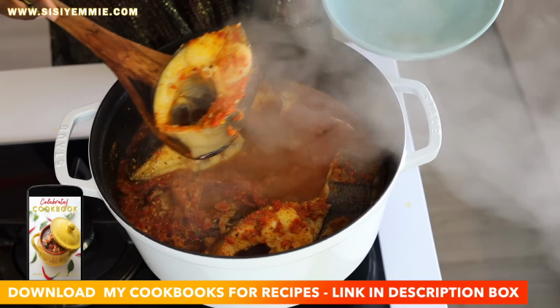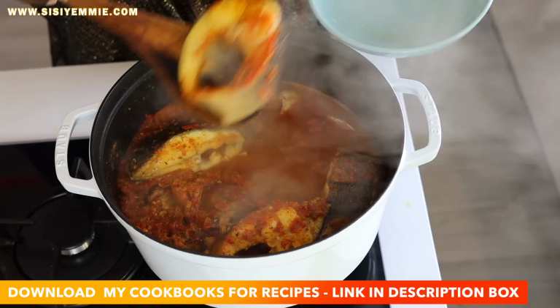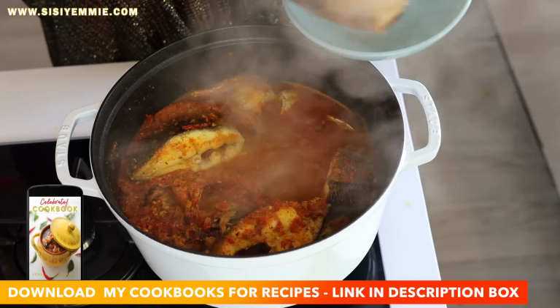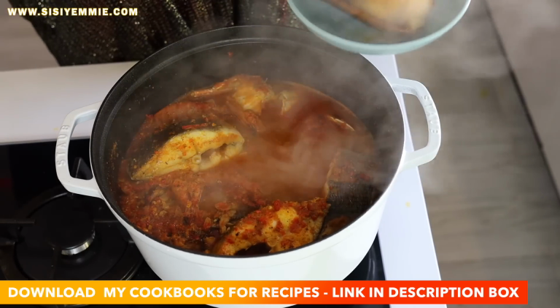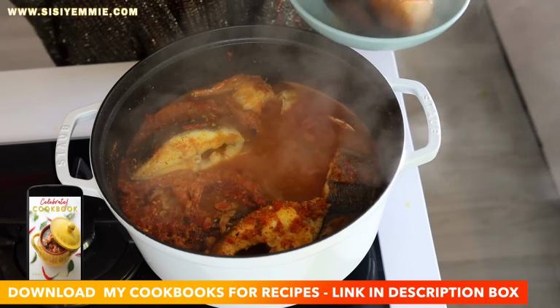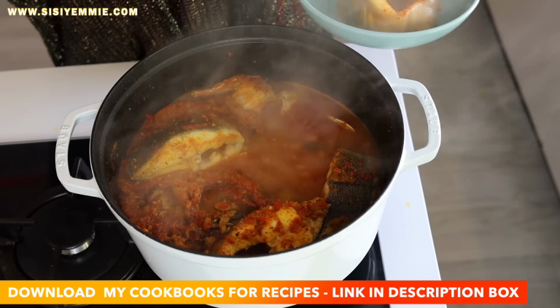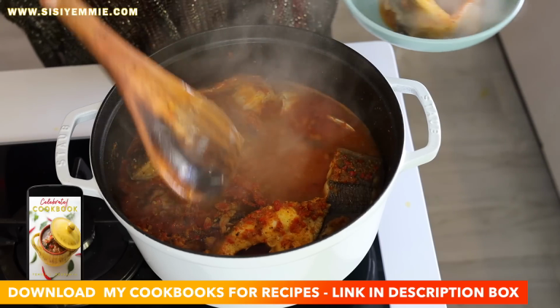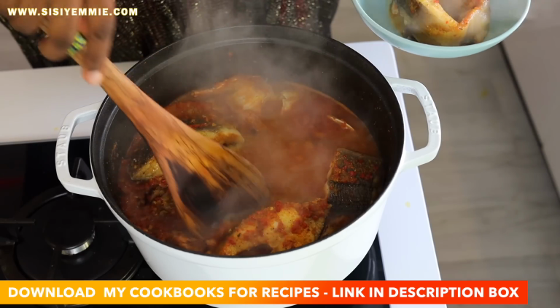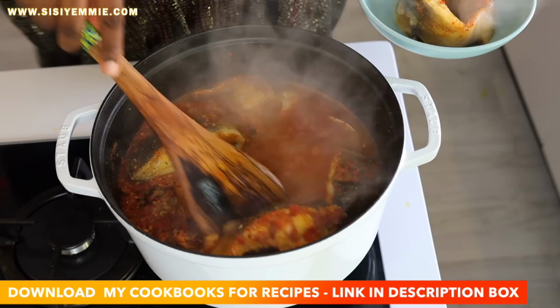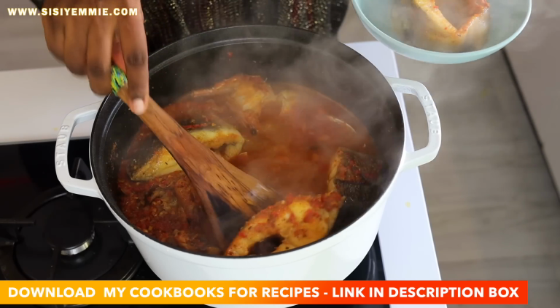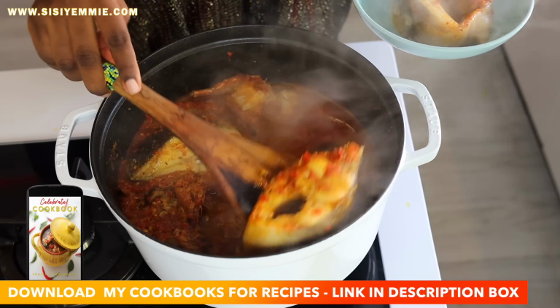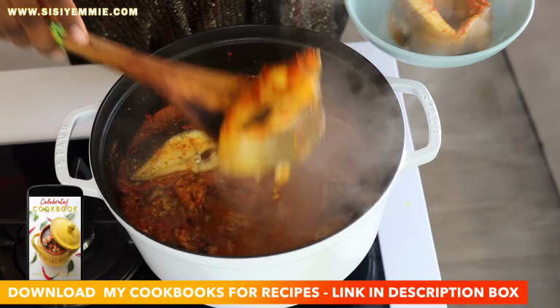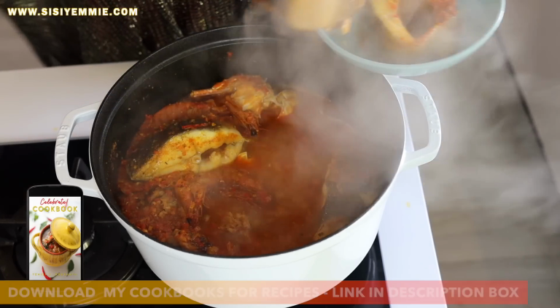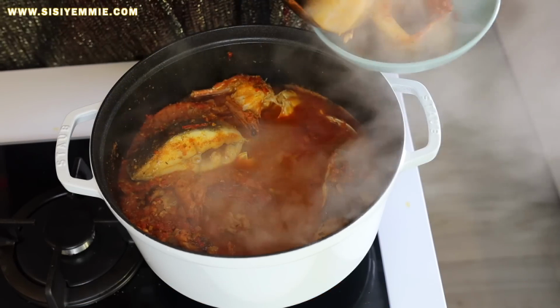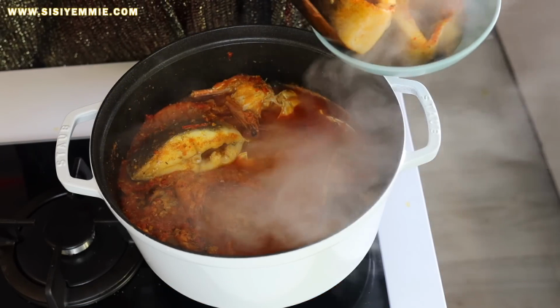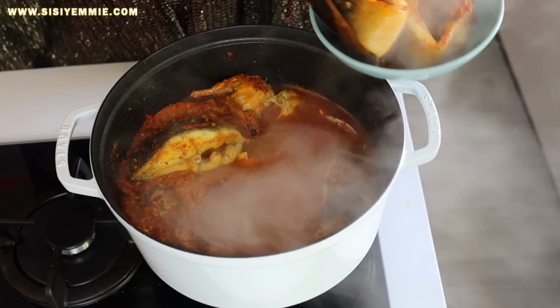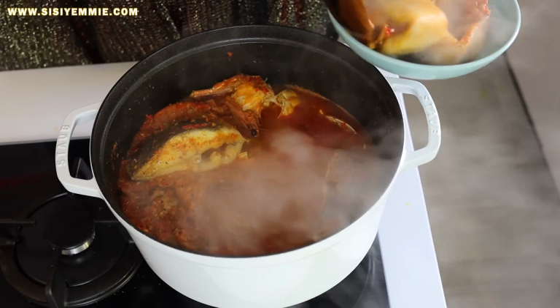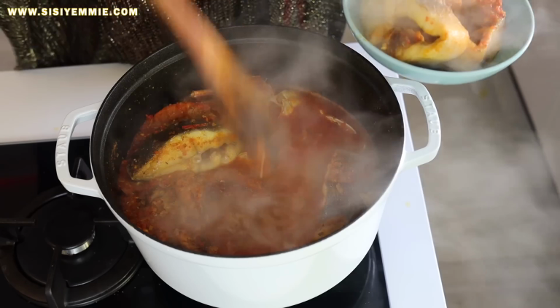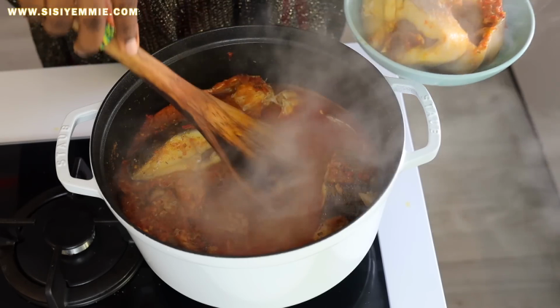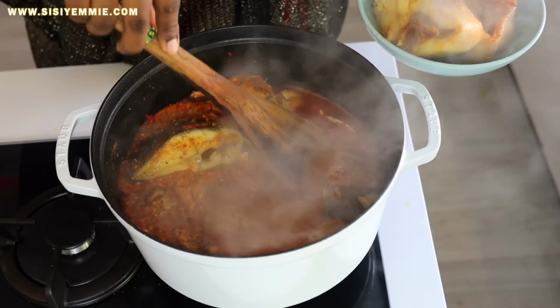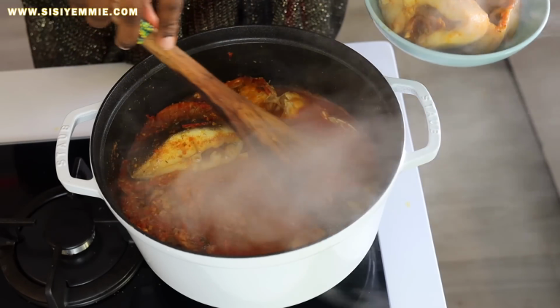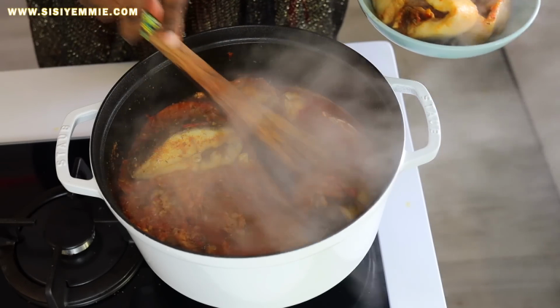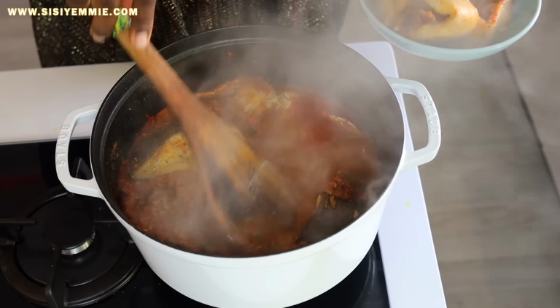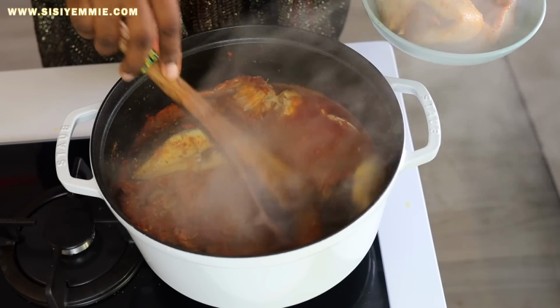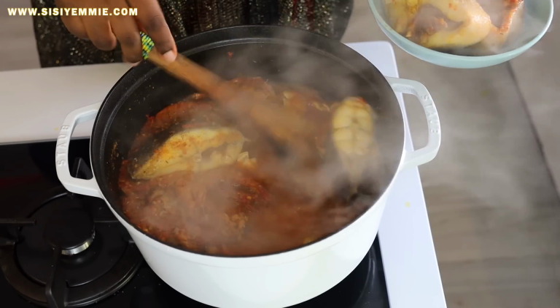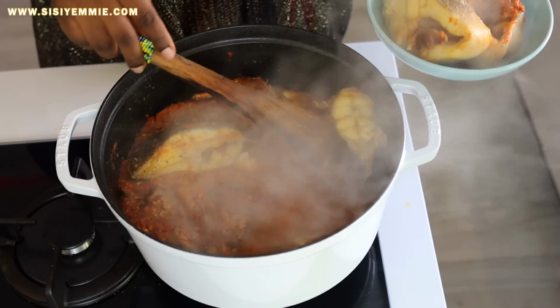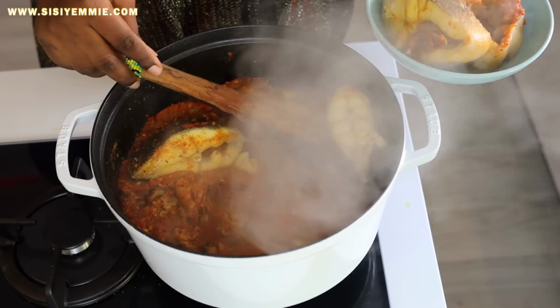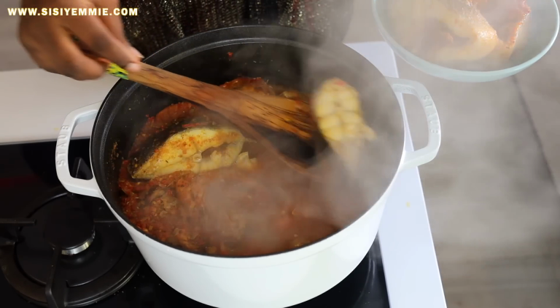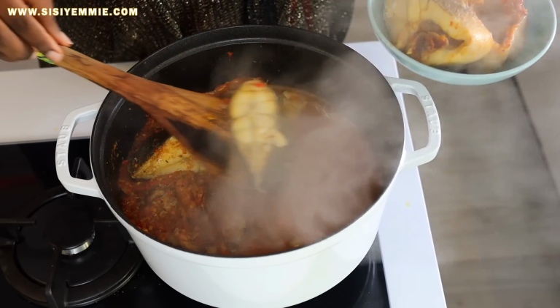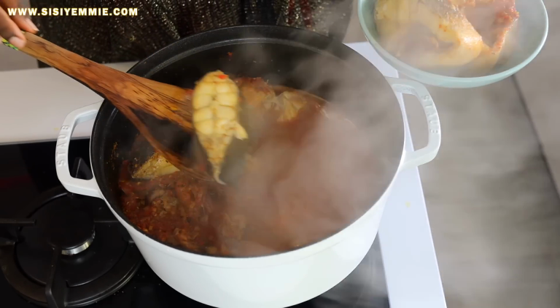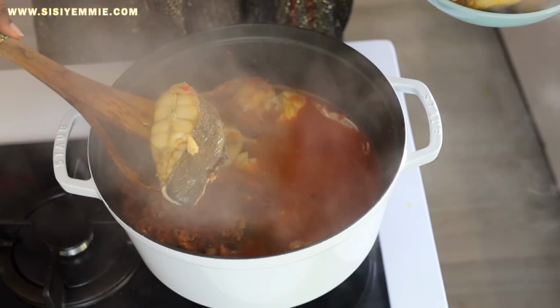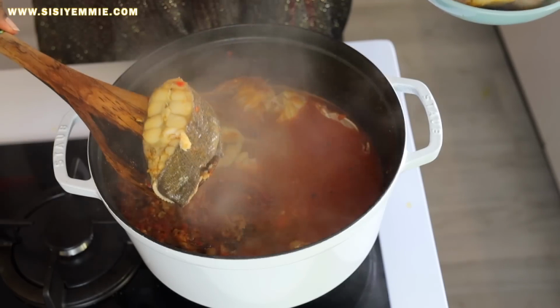If you want the hard copy, you can get it on Amazon. Now the fish is cooked — fish does not take long to cook, about seven to ten minutes will do. So we're taking out our Eja Osan so that we can mix in the rest of the ingredients.